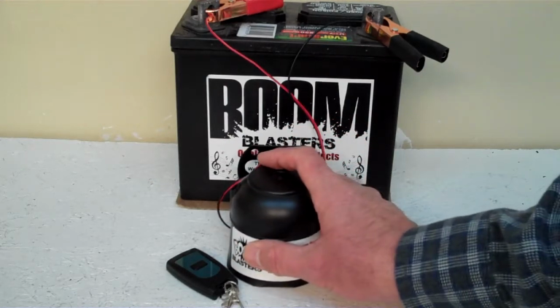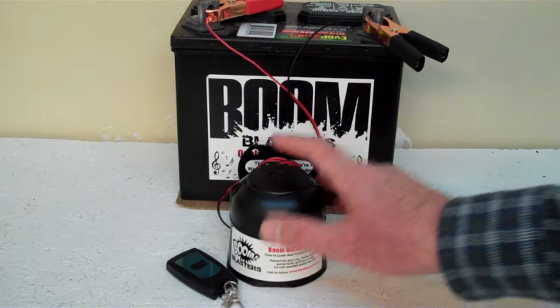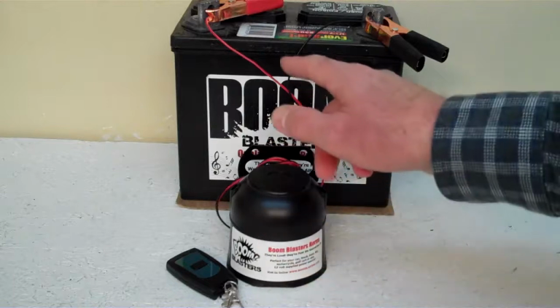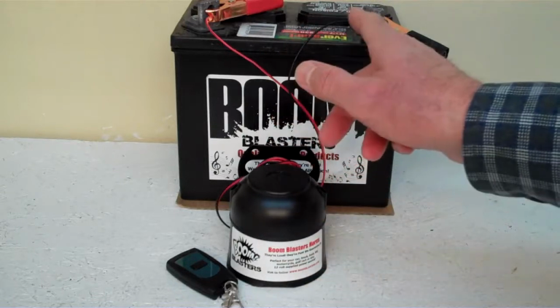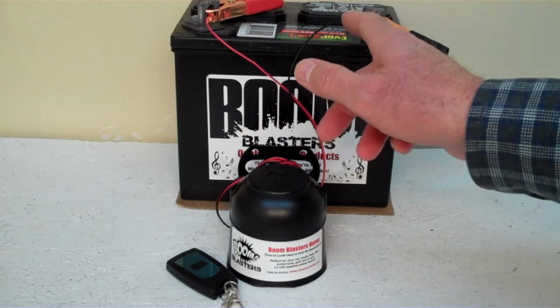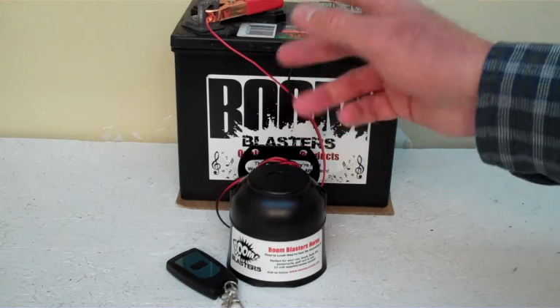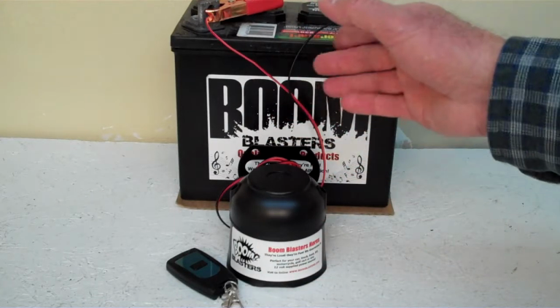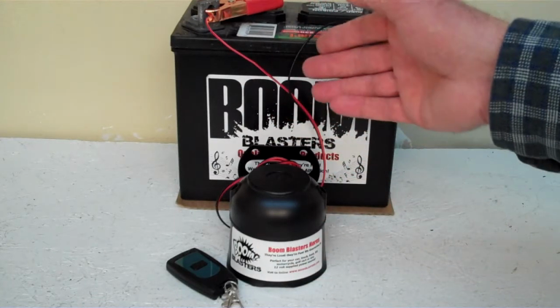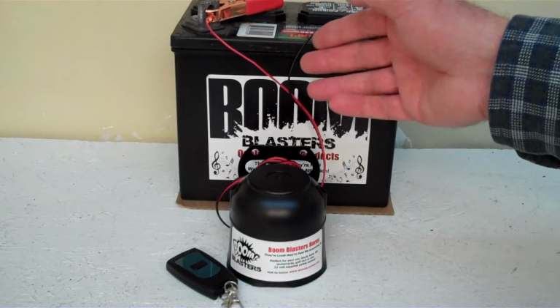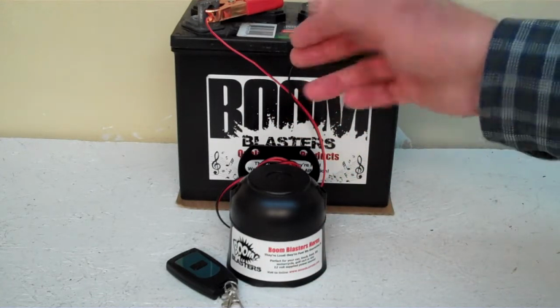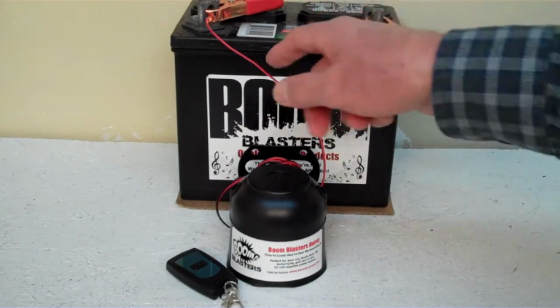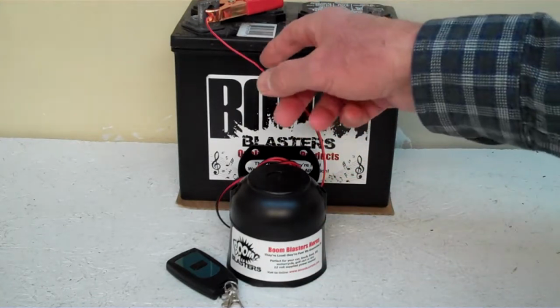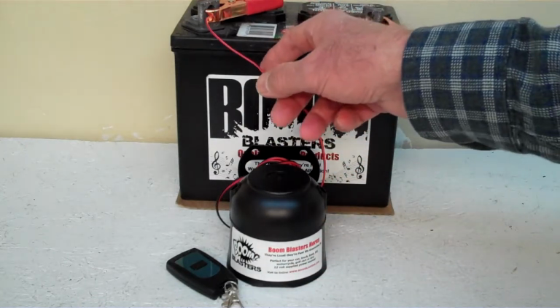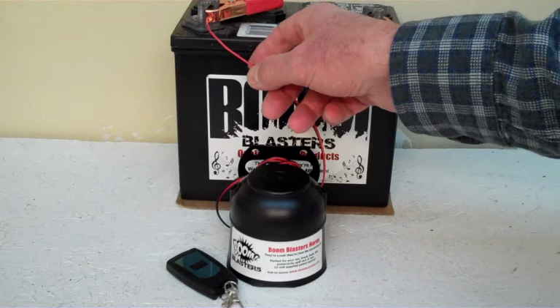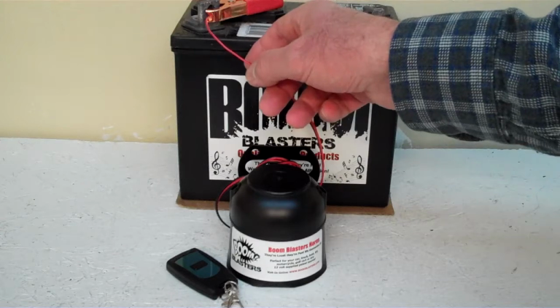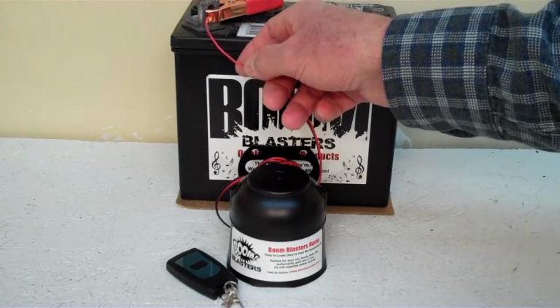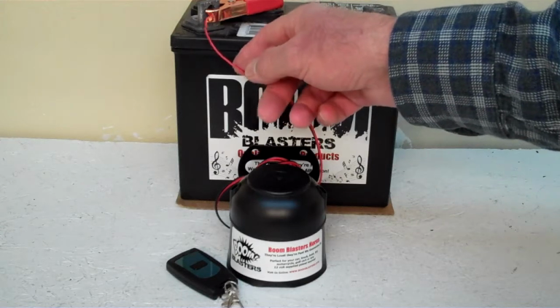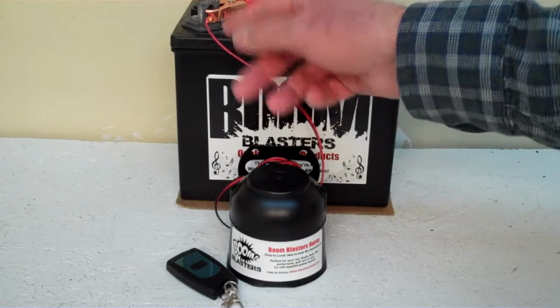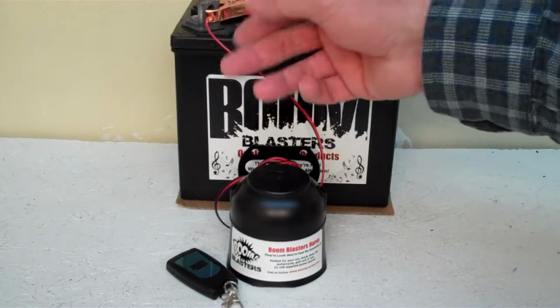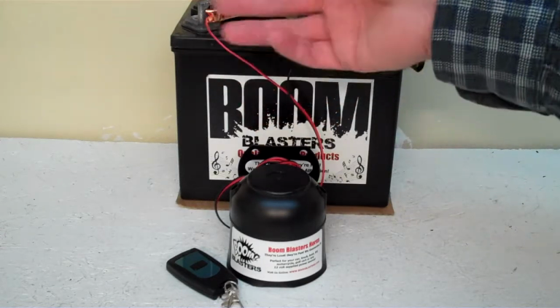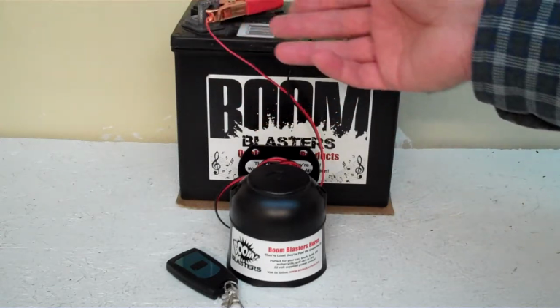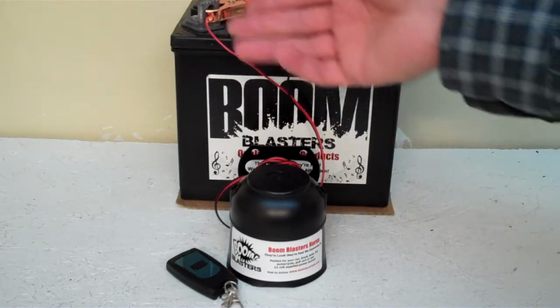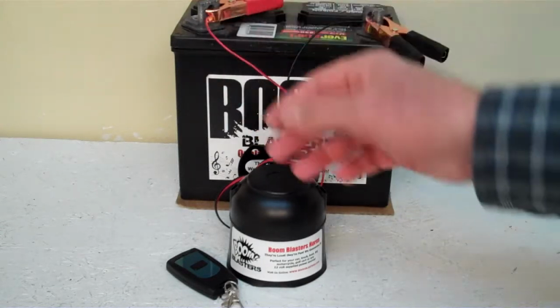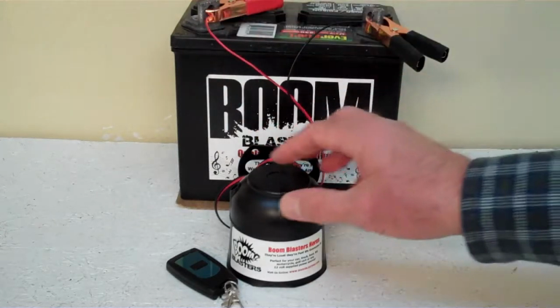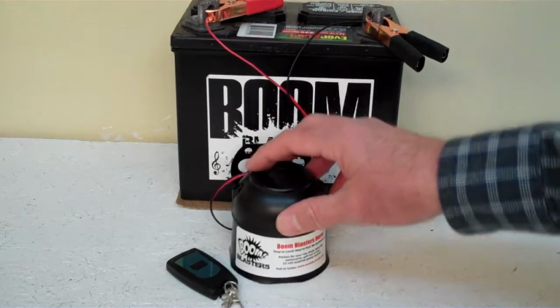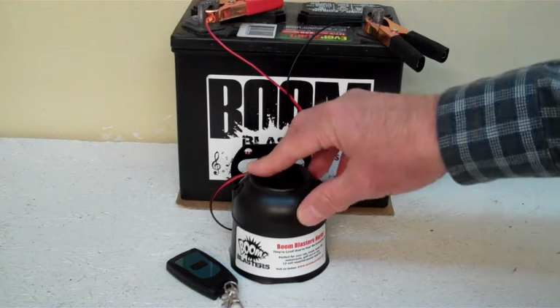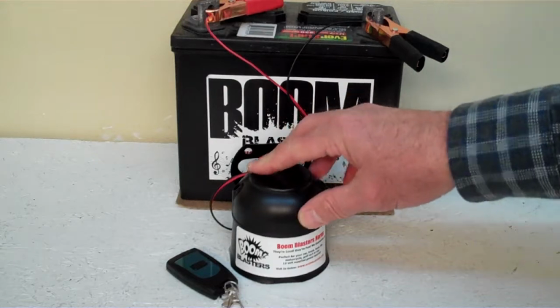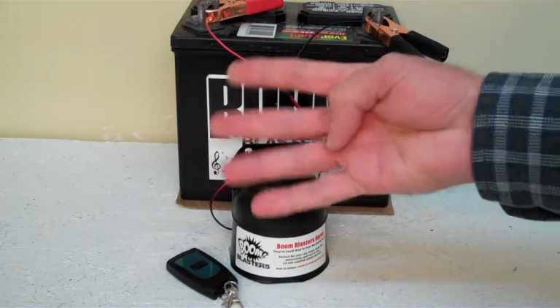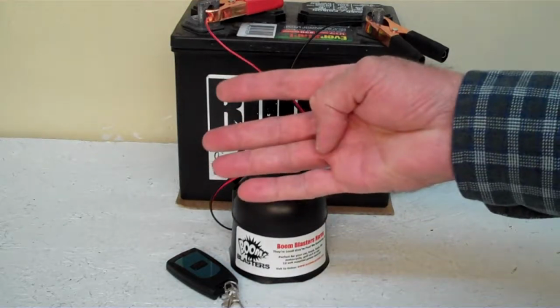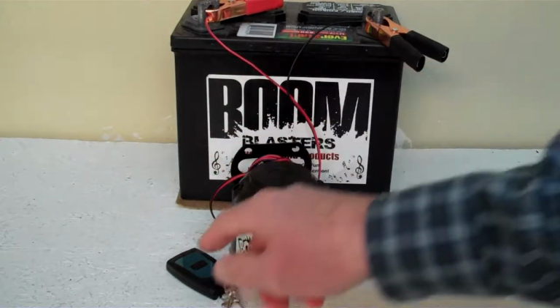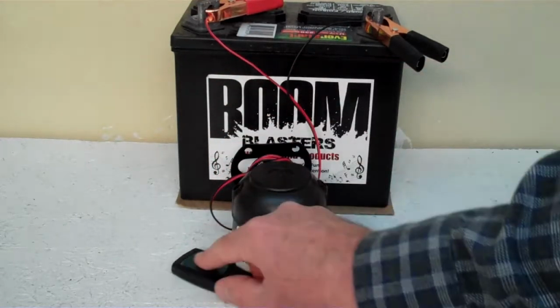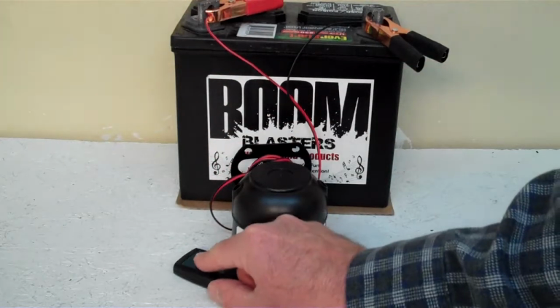Easy installation: your black wire will go to a ground — it could be your battery or anywhere you have a ground source. Your red wire coming from your horn will go to a 12 volt power source, it could be your battery or a fuse, wherever you have 12 volts. So this is our Horse Winnie number 4 wireless car horn.